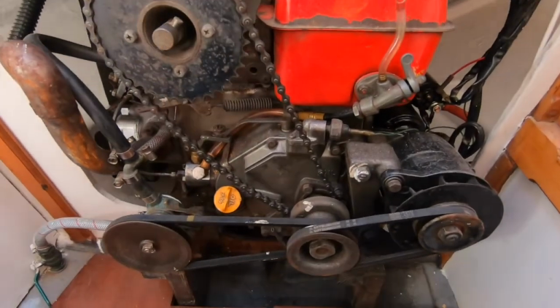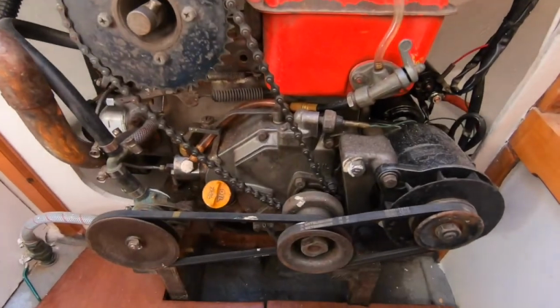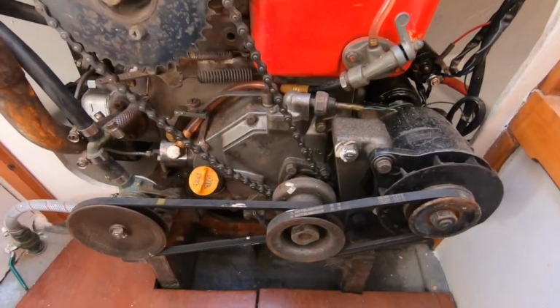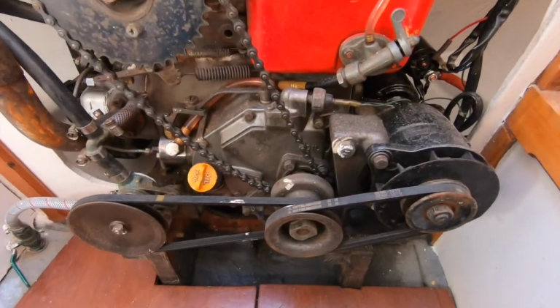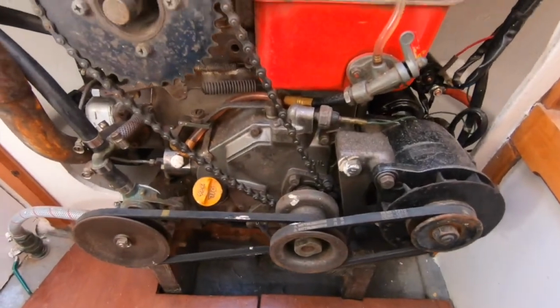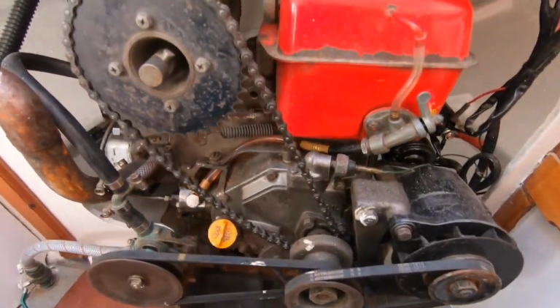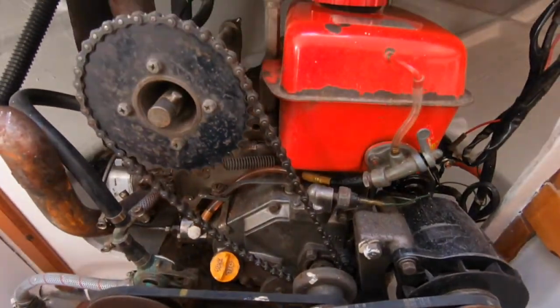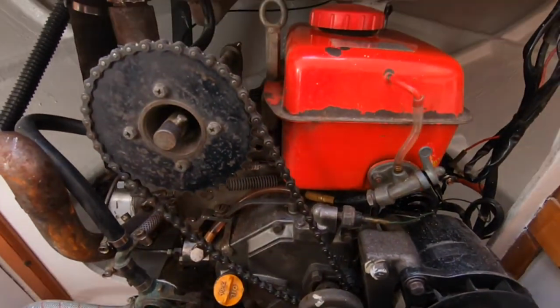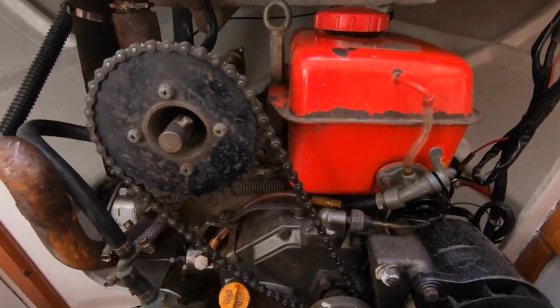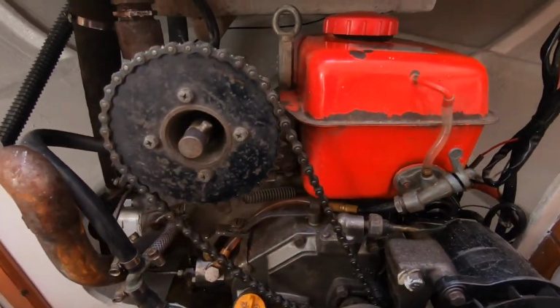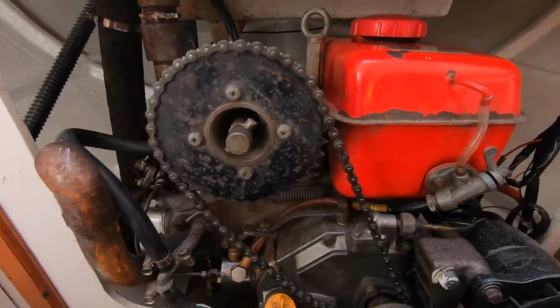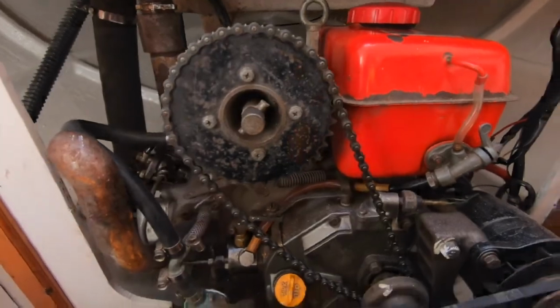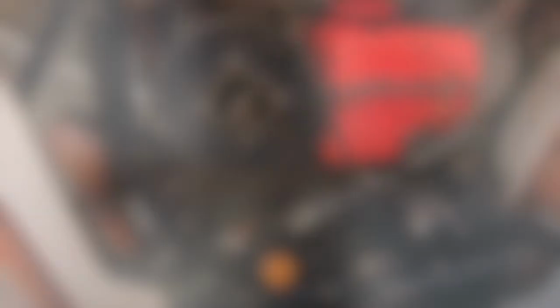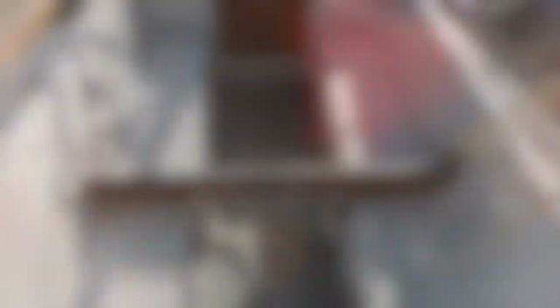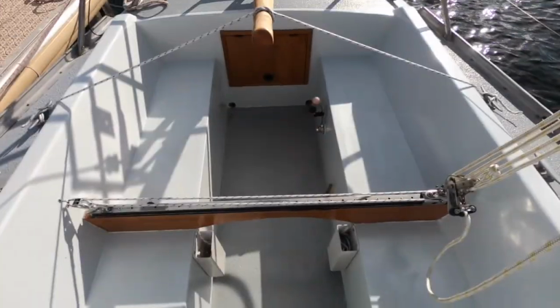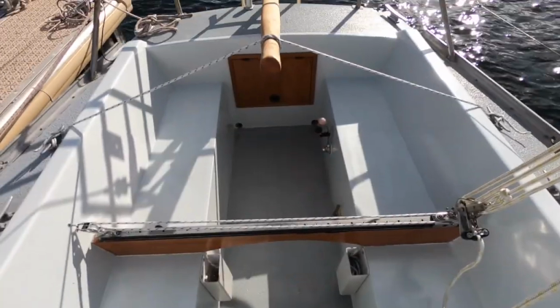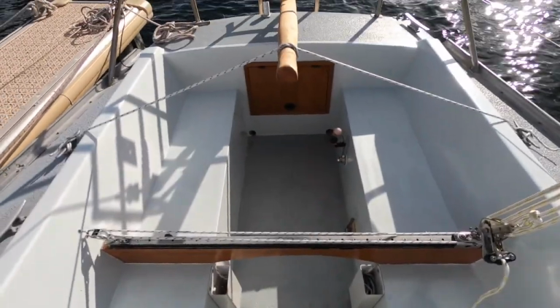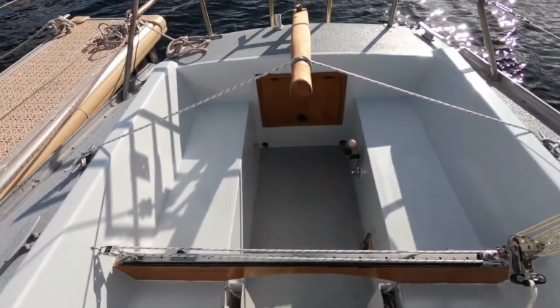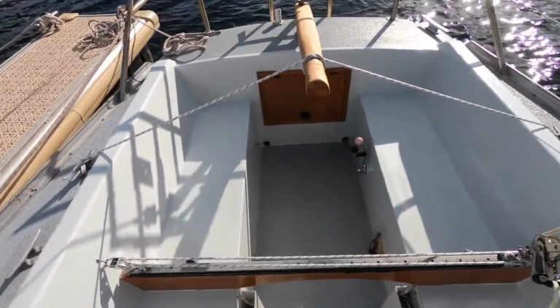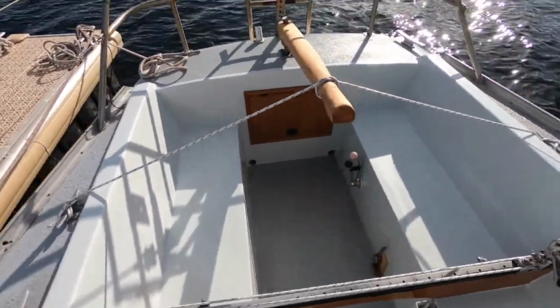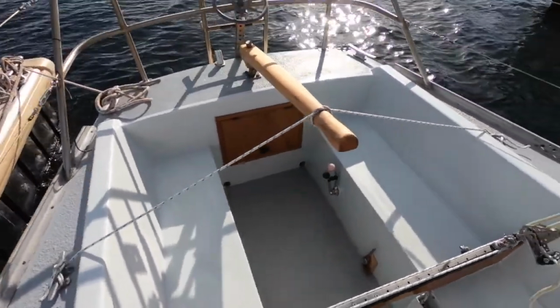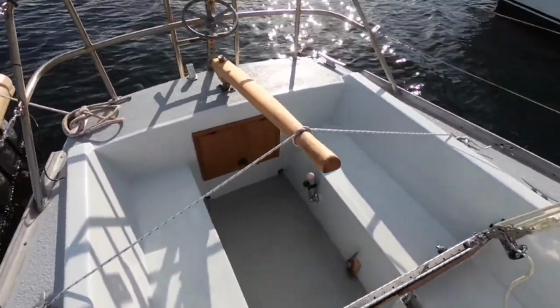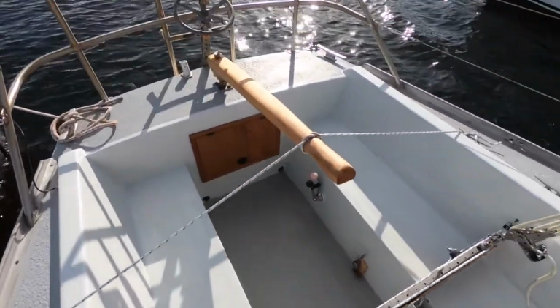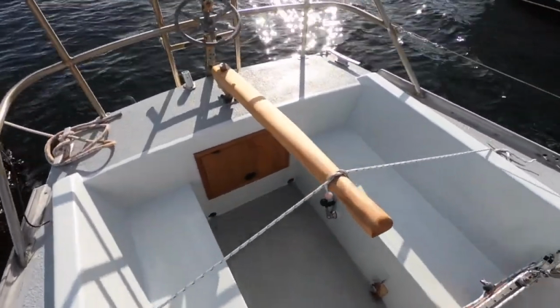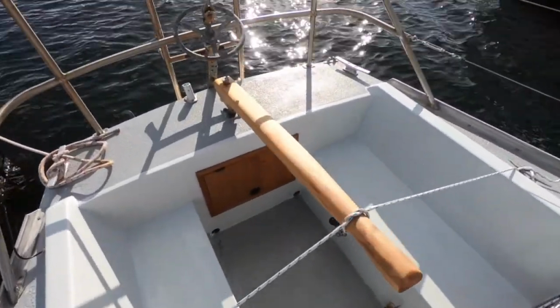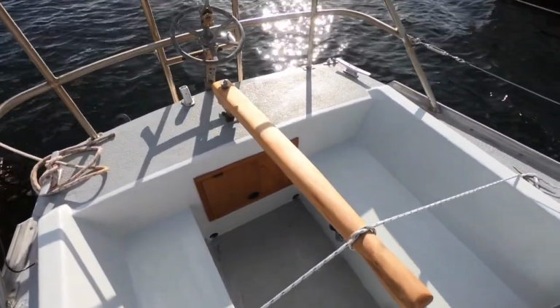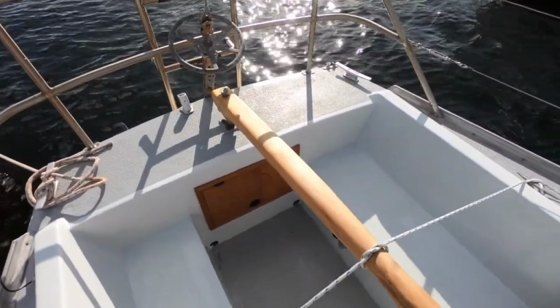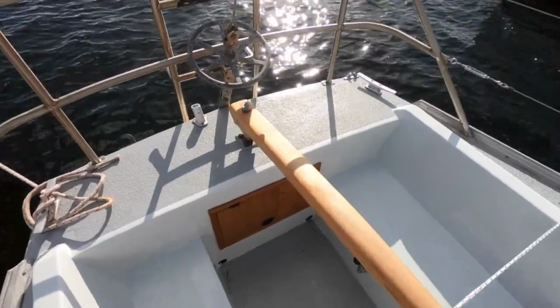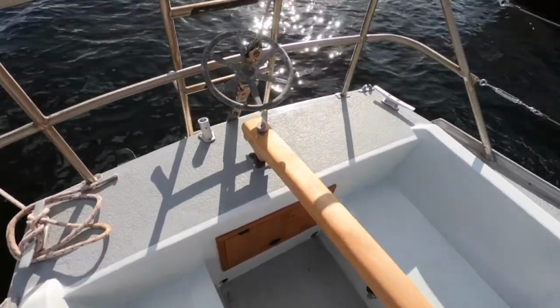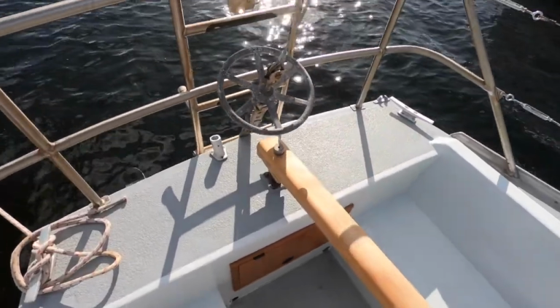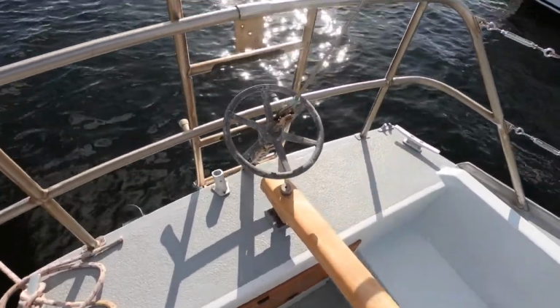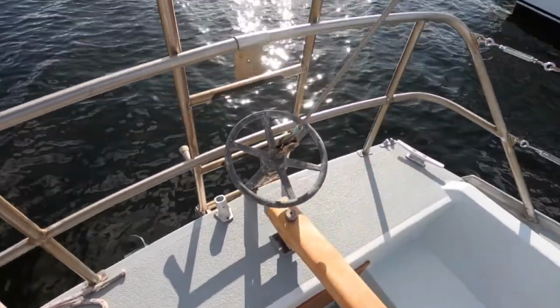The motor is an eight horsepower Yanmar and that provides up to about five knots cruising. It's been fully rebuilt by this owner and like the rest of the boat looks excellent.